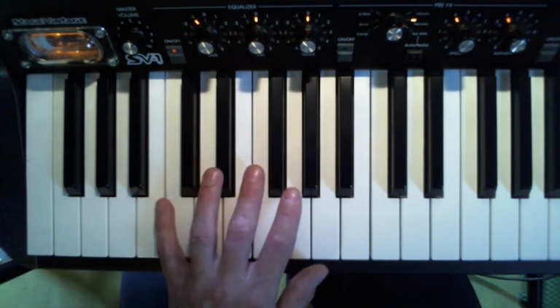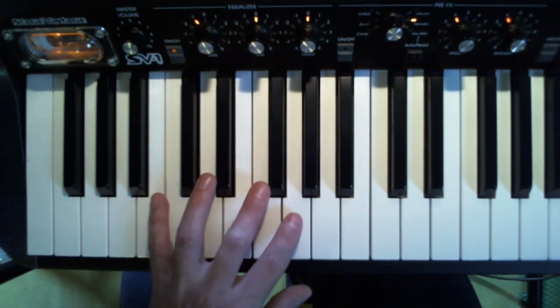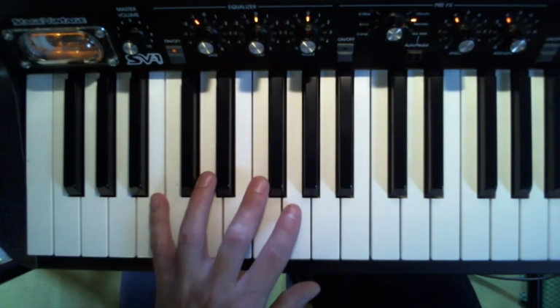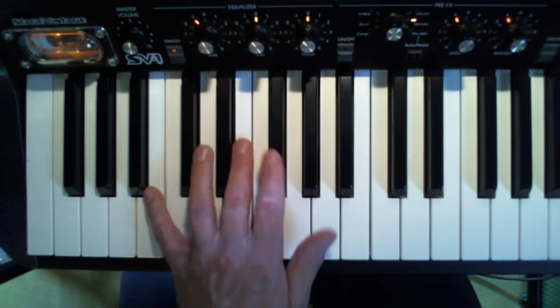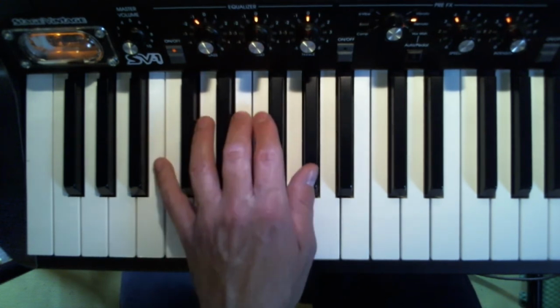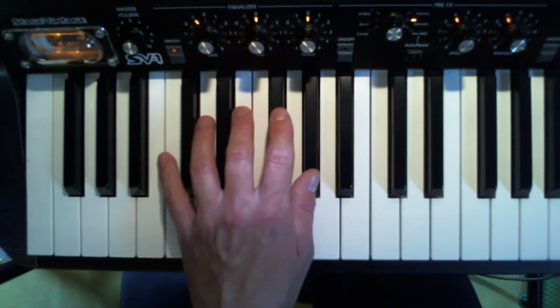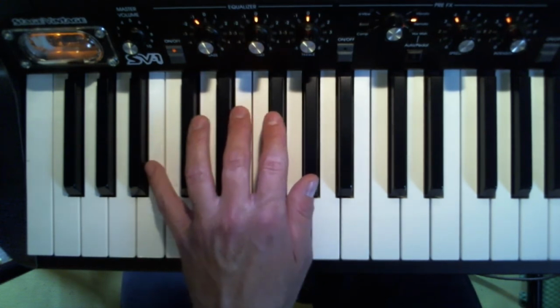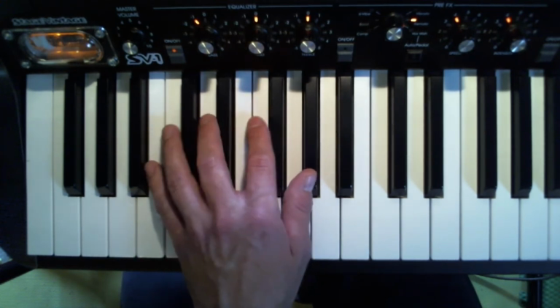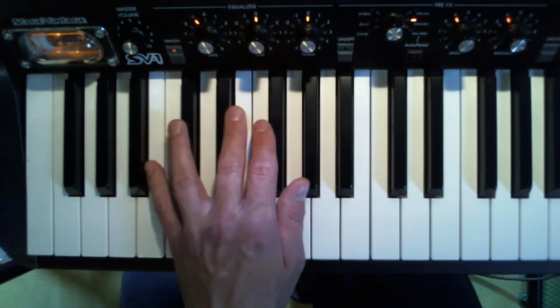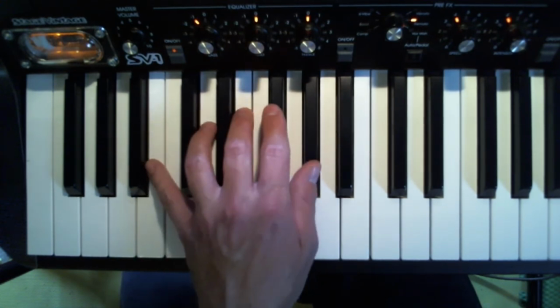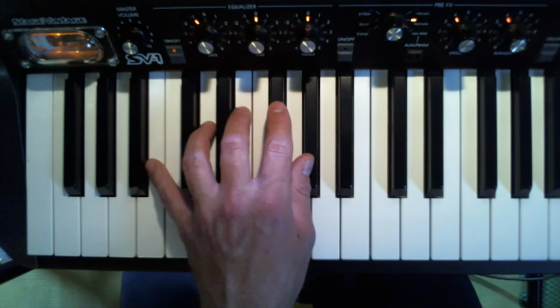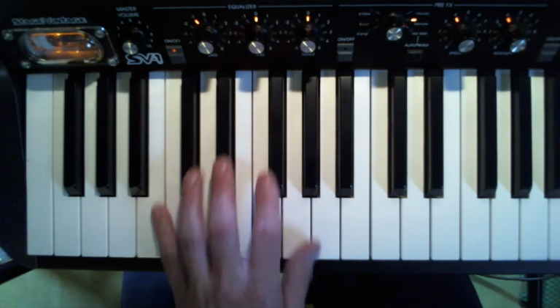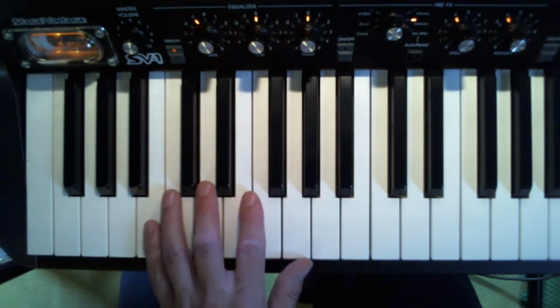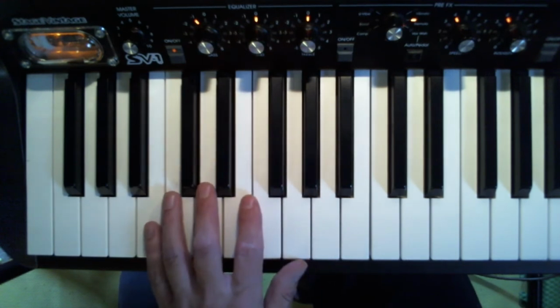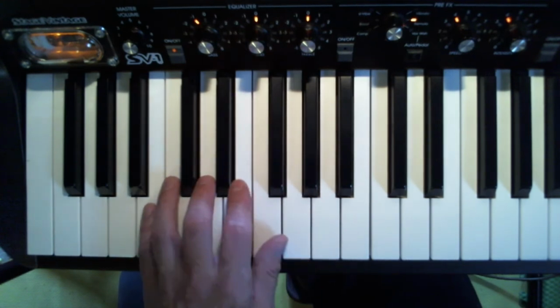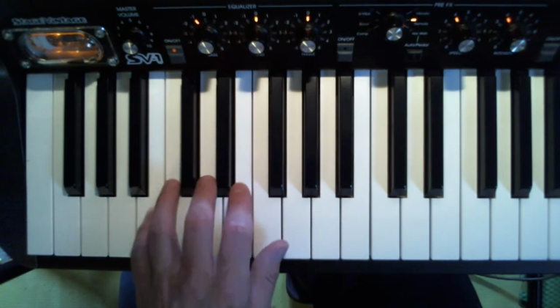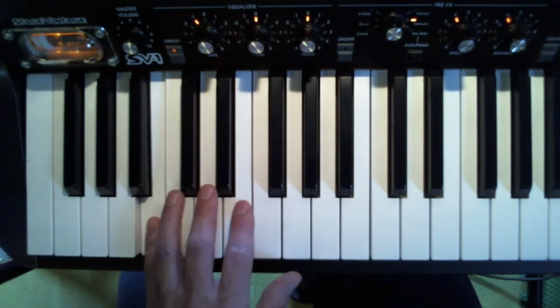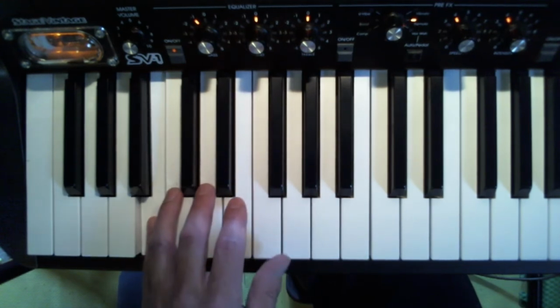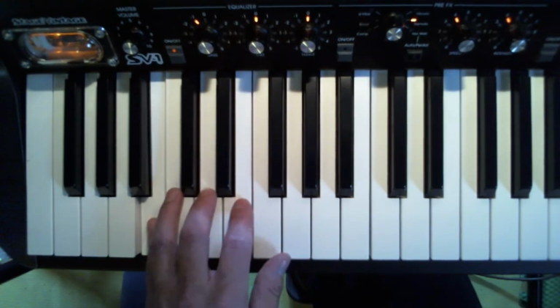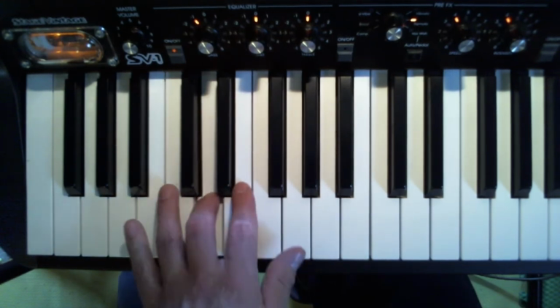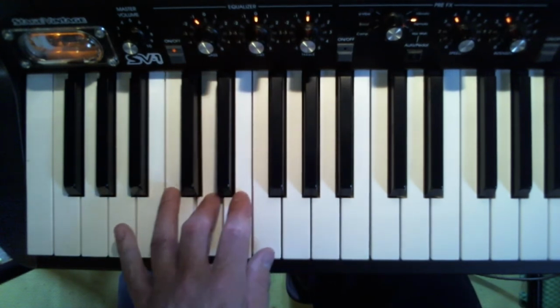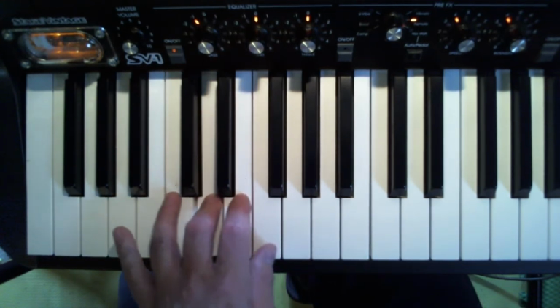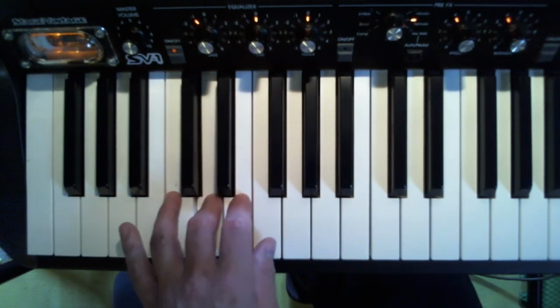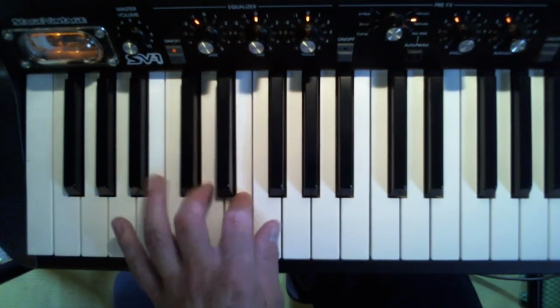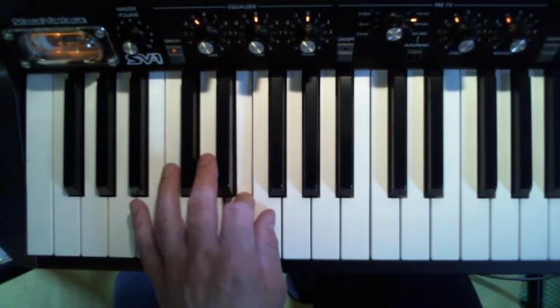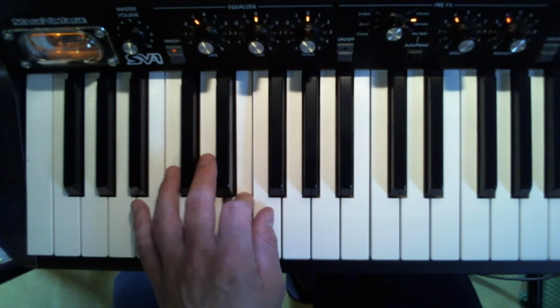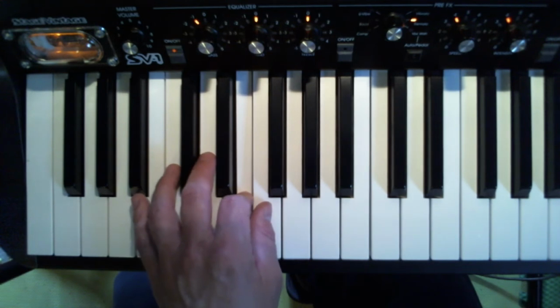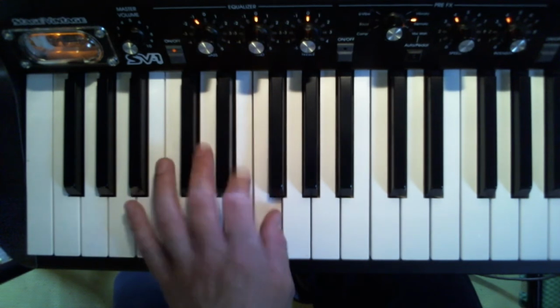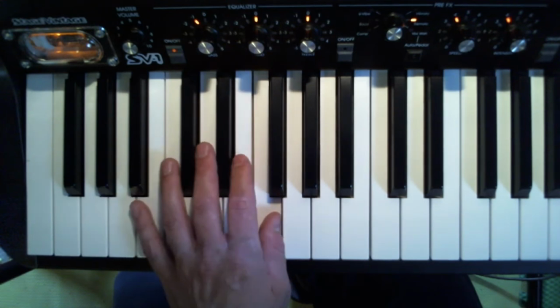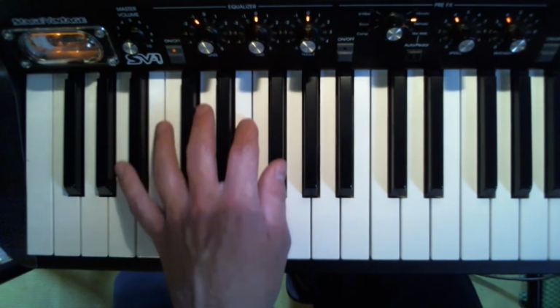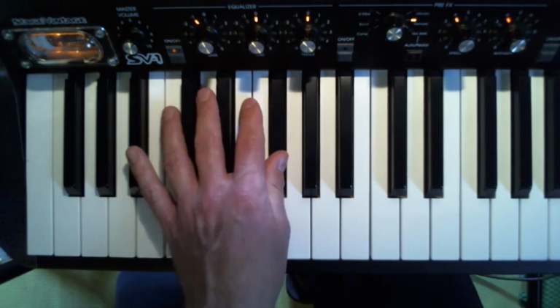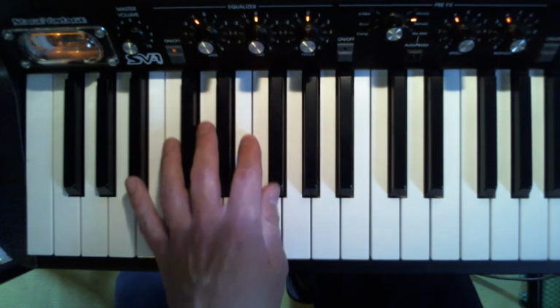It's a little tricky, at least with your left hand, to play it with five fingers. So I end up doing a pinky, middle, pointer. And then my thumb — I do these two.